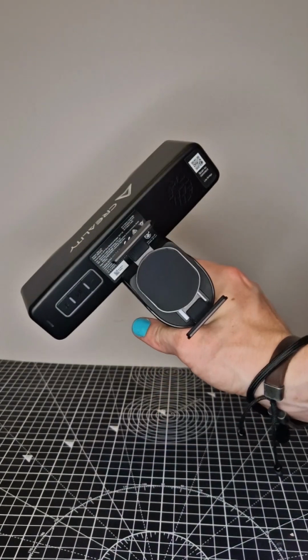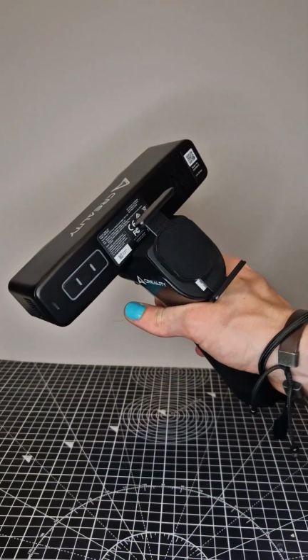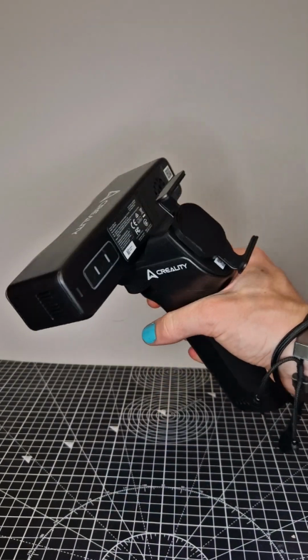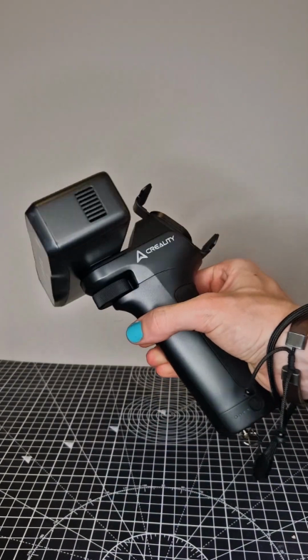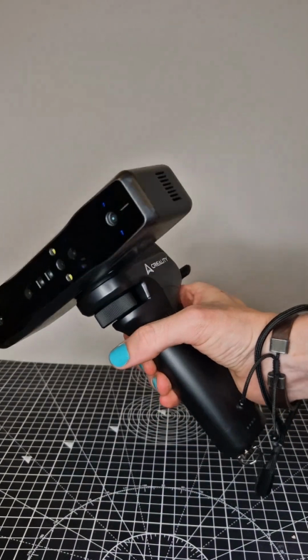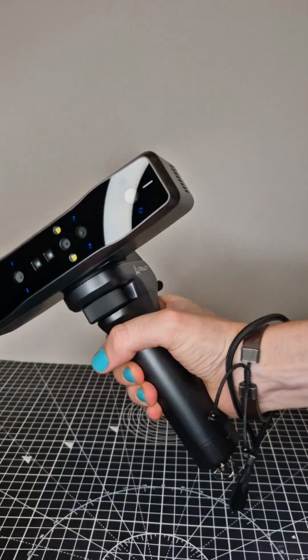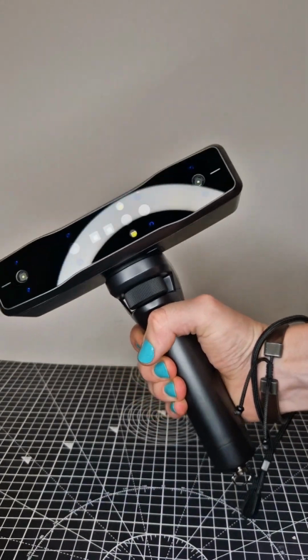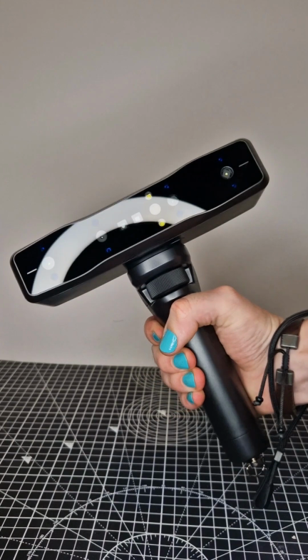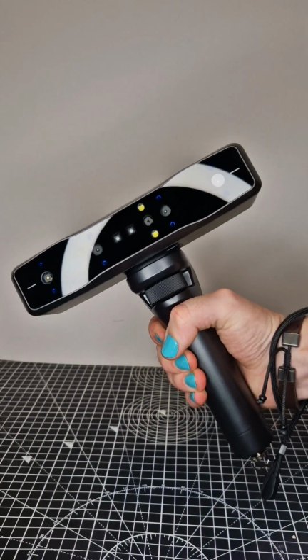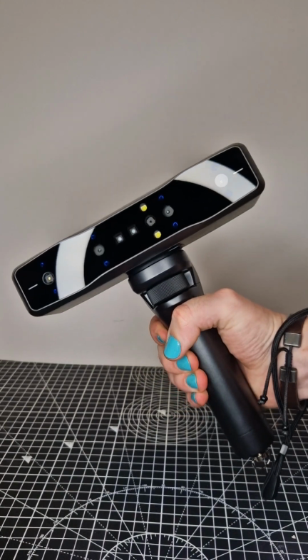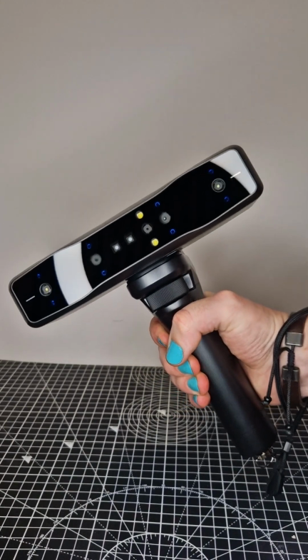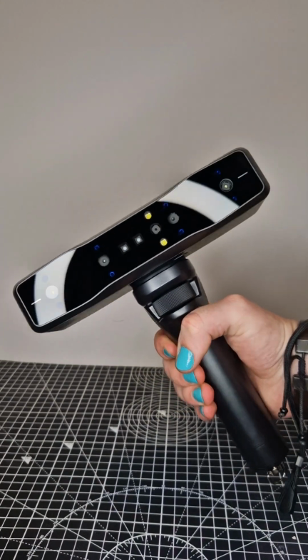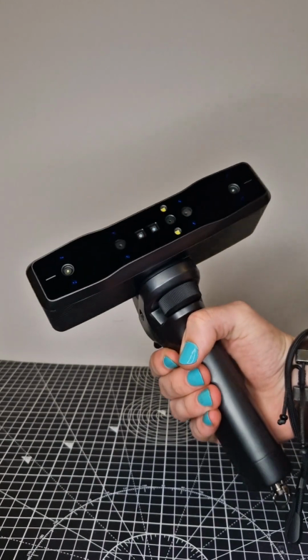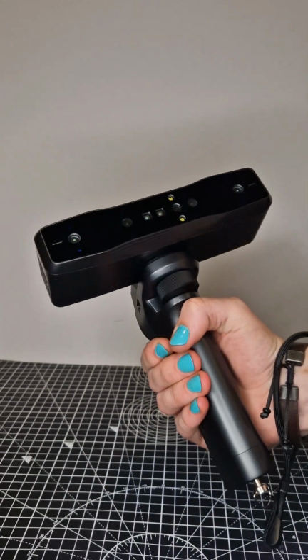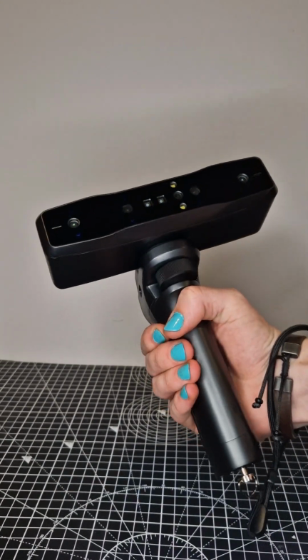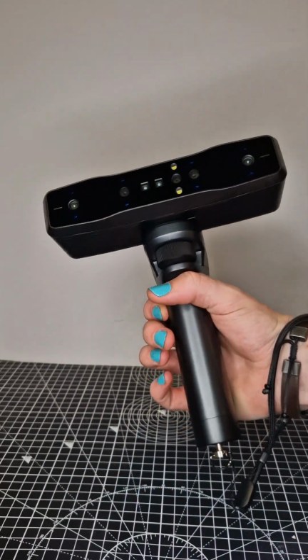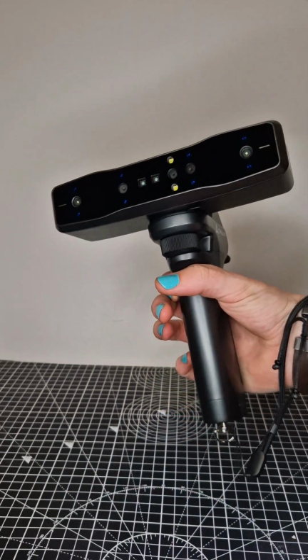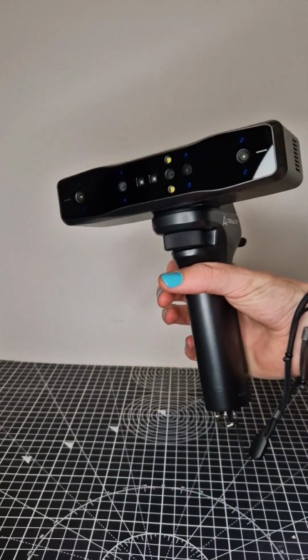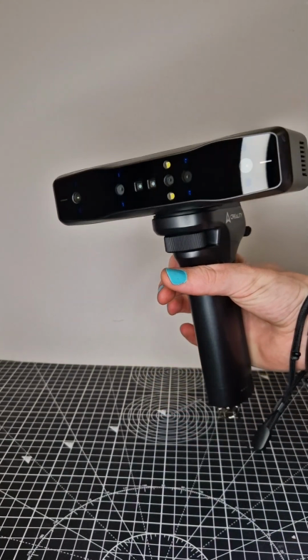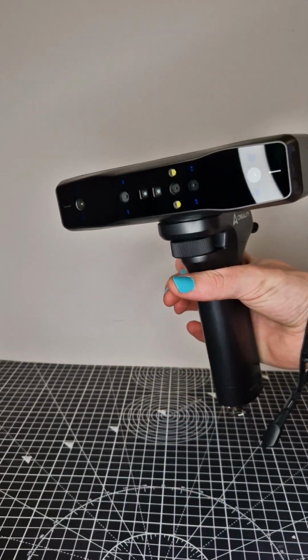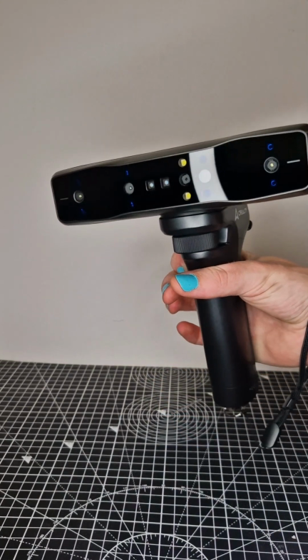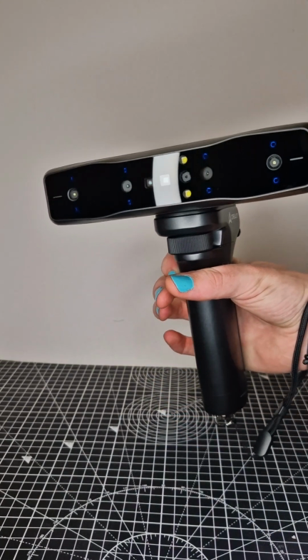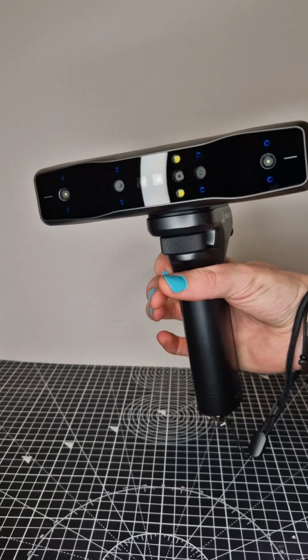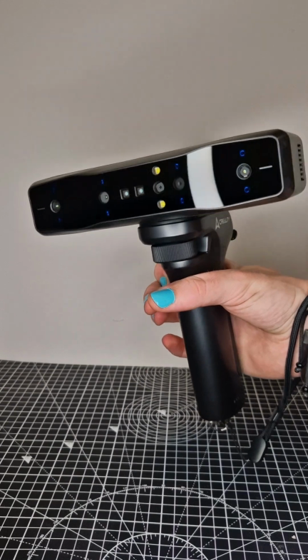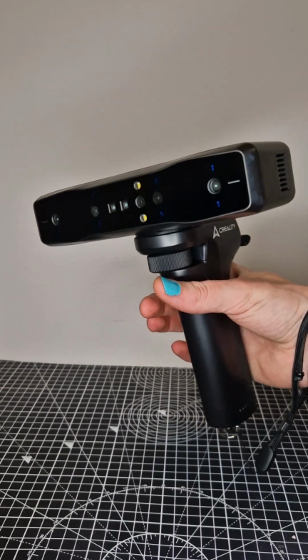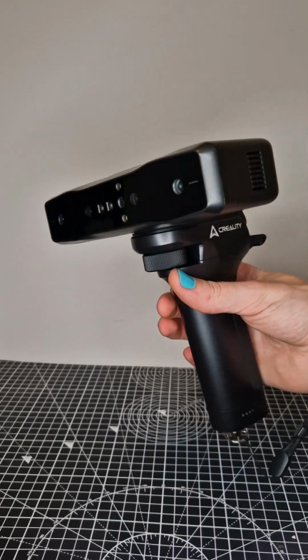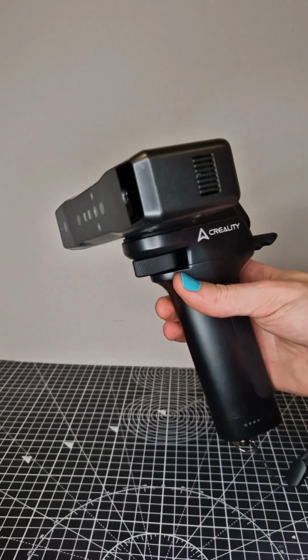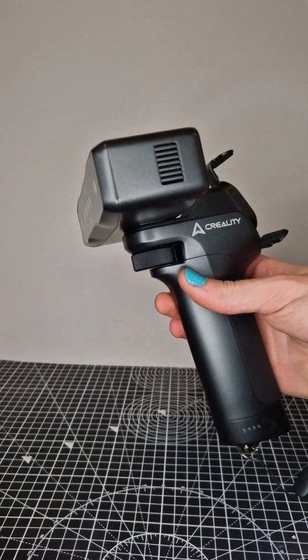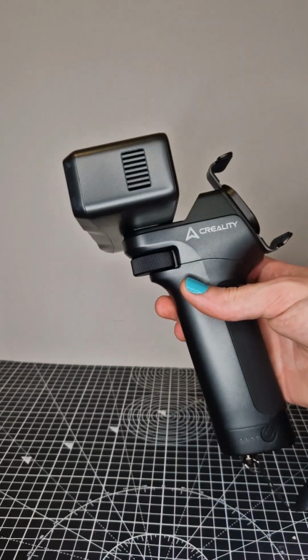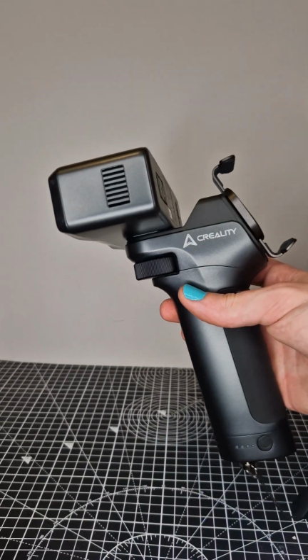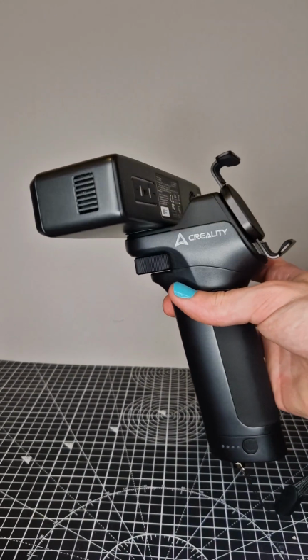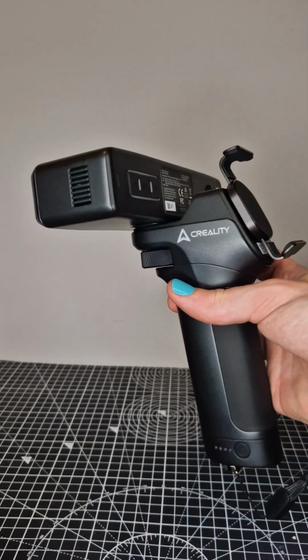With all the pieces together, this scanner looks absolutely incredible. And for those of you wondering, this is how I will be making upgrades. Stick around to see the full video and the complete unboxing and setup of this amazing scanner.